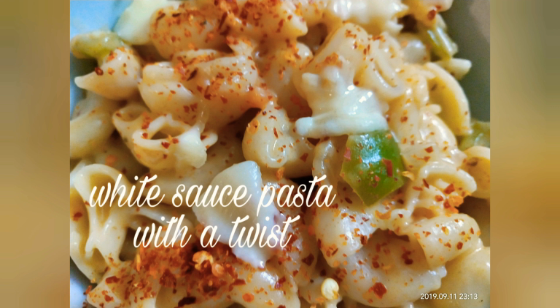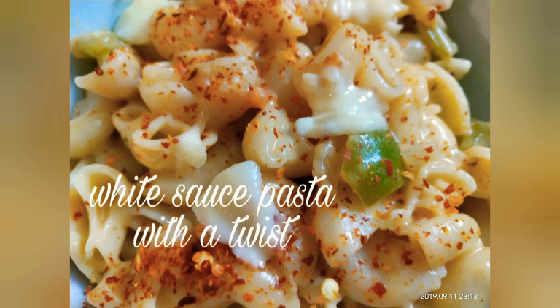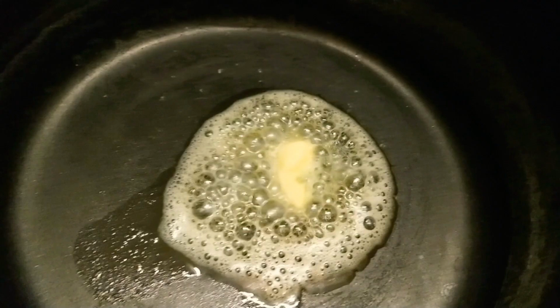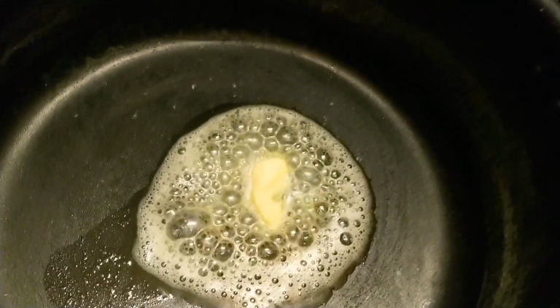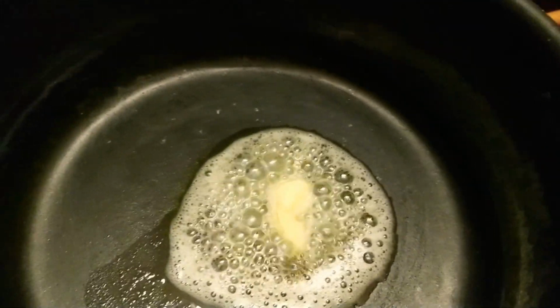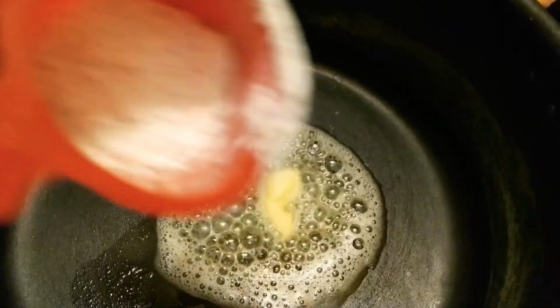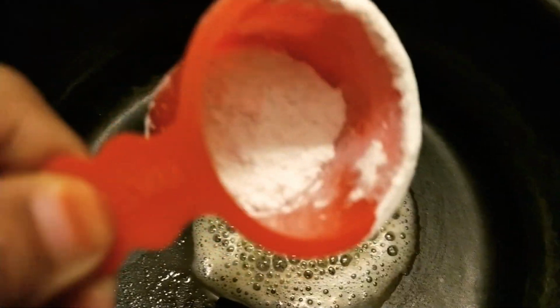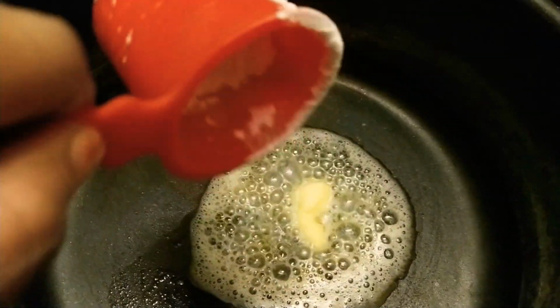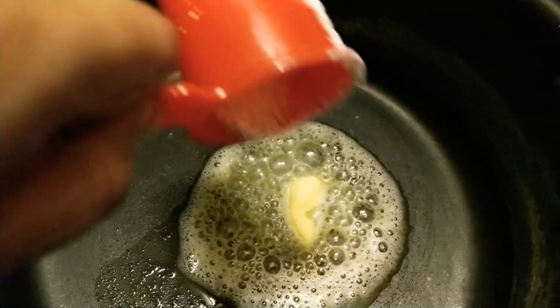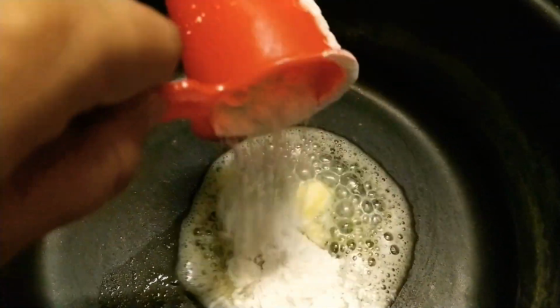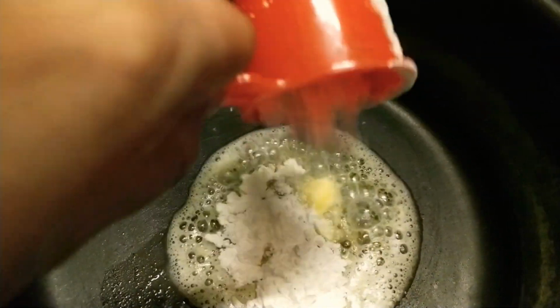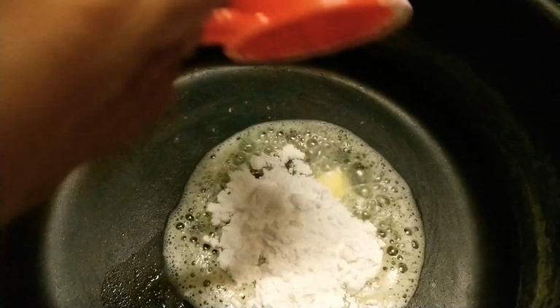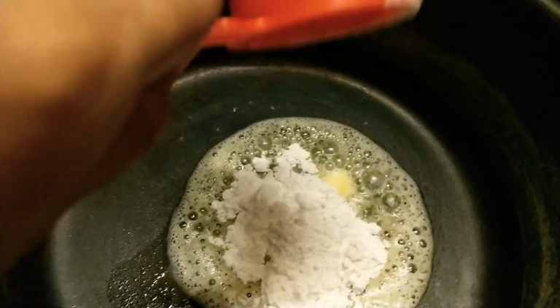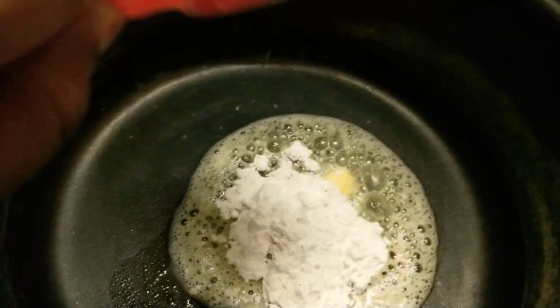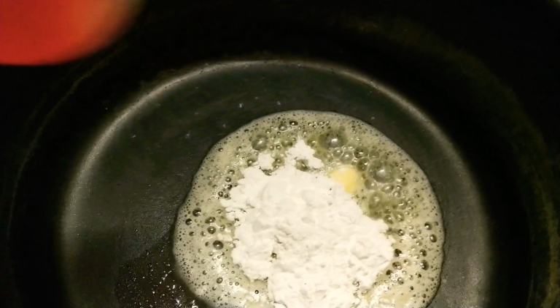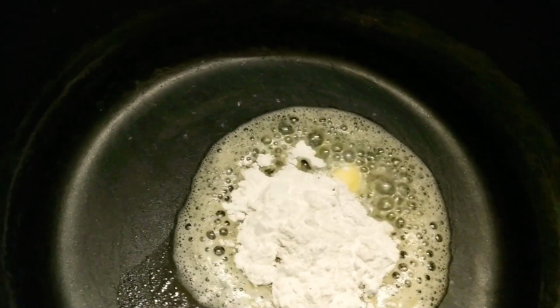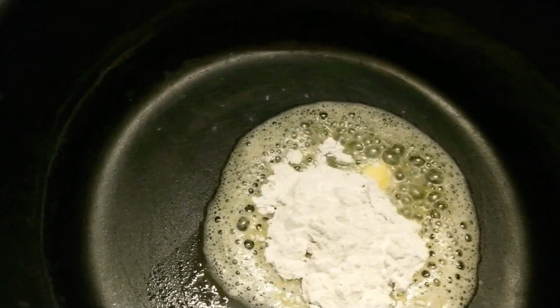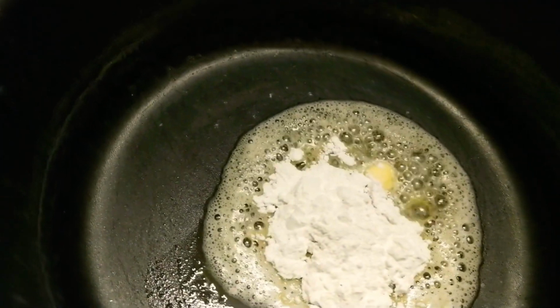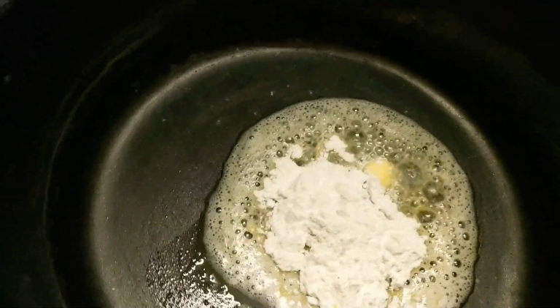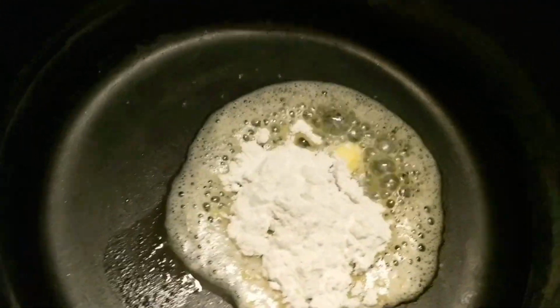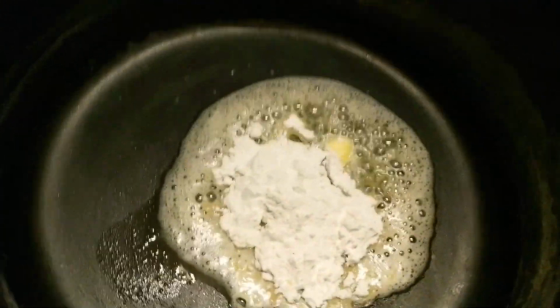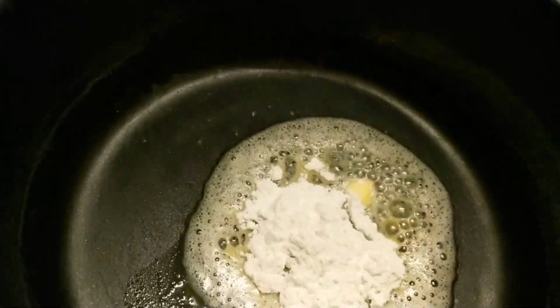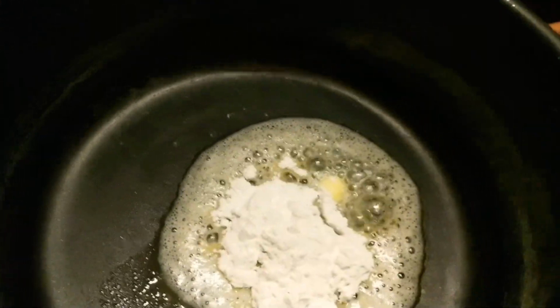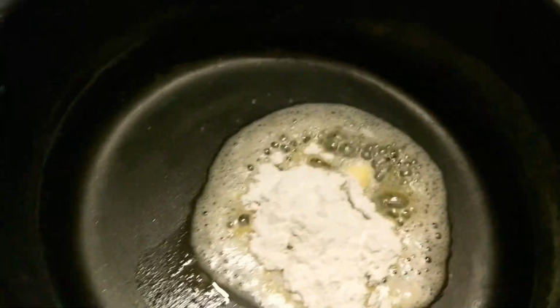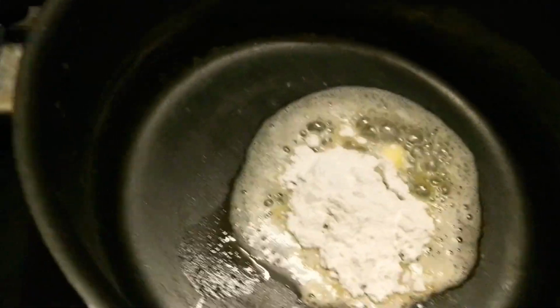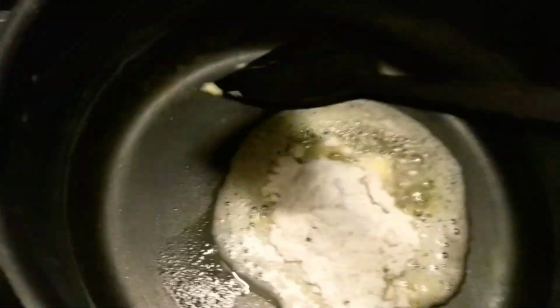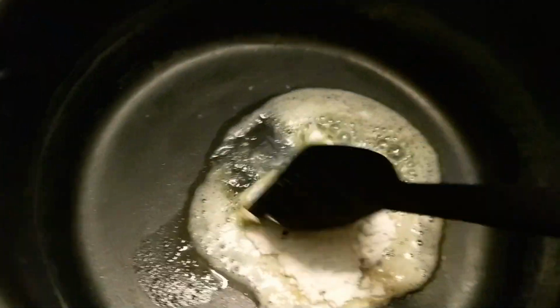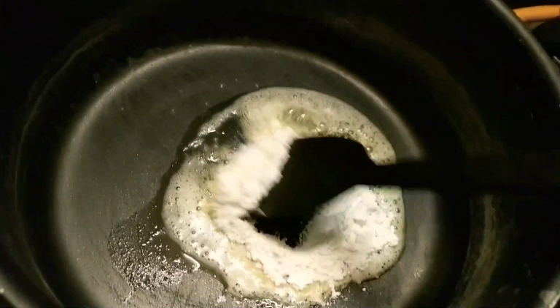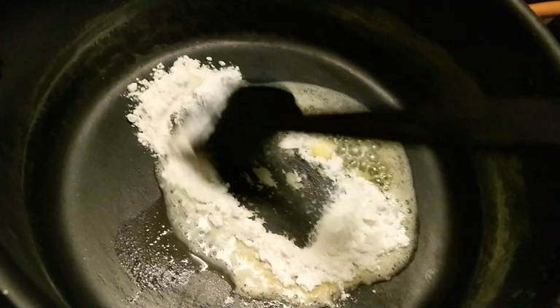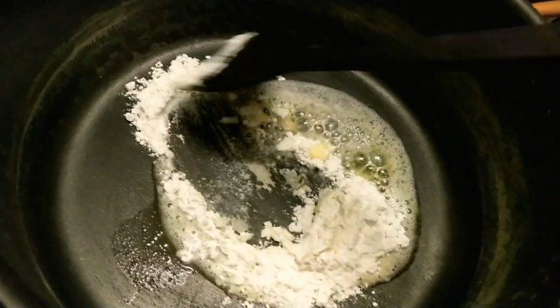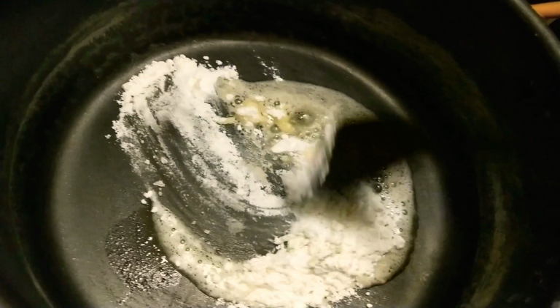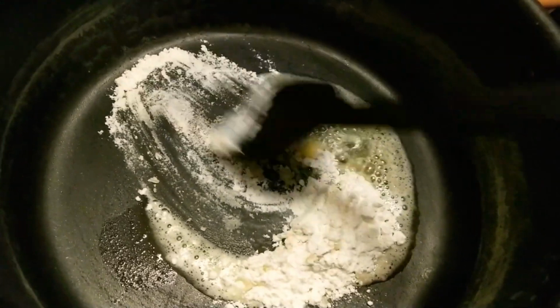I'm making the white sauce now. I've taken some butter and maida. Most people make a paste of the maida and add it to the milk, but I'm doing this process differently.